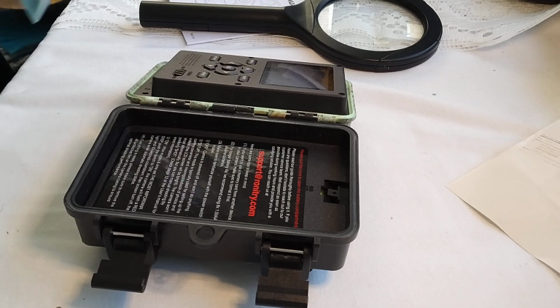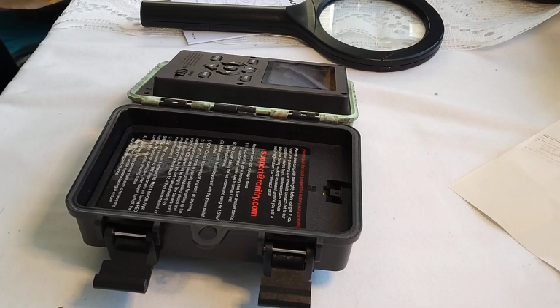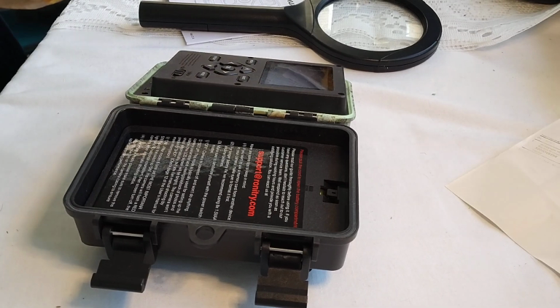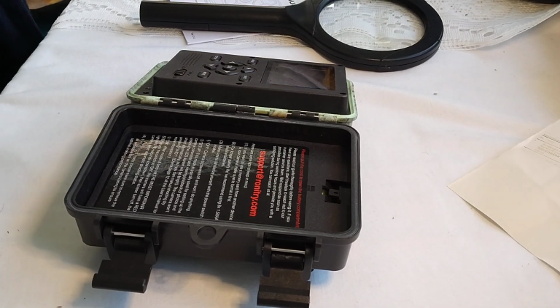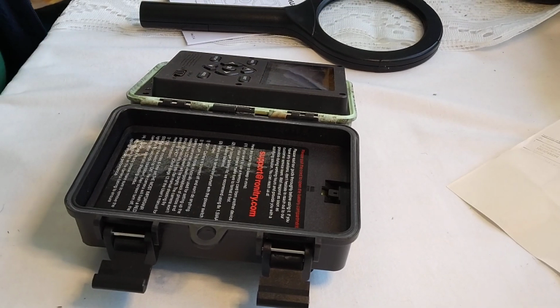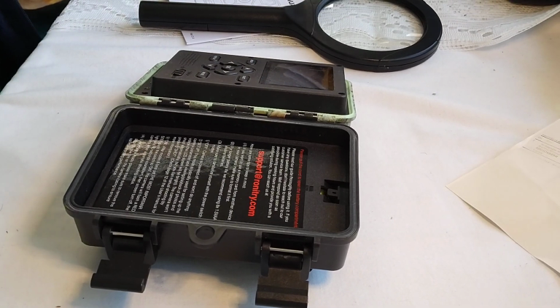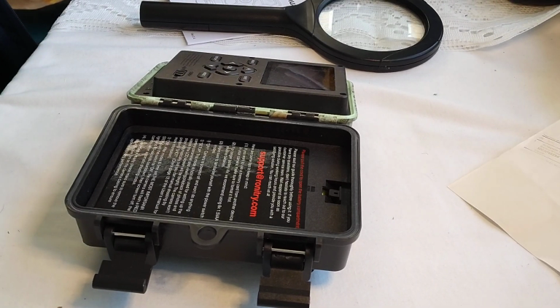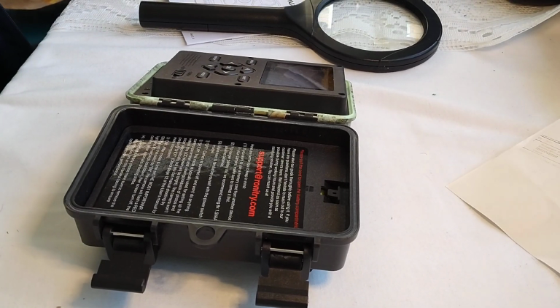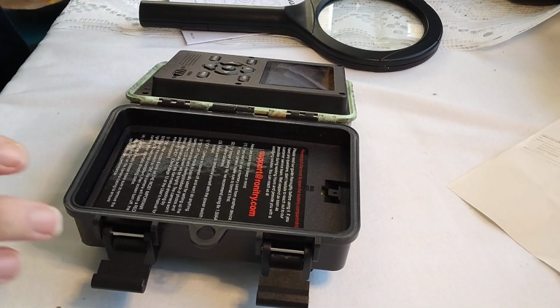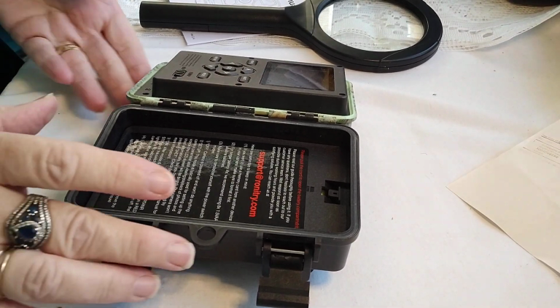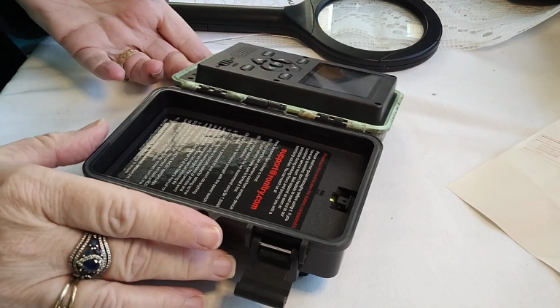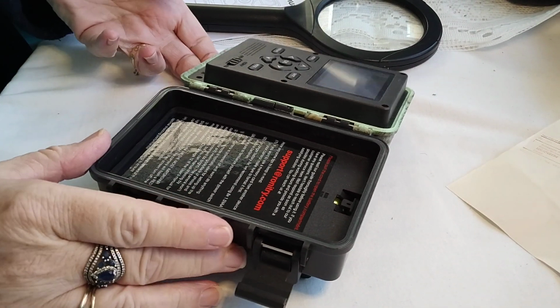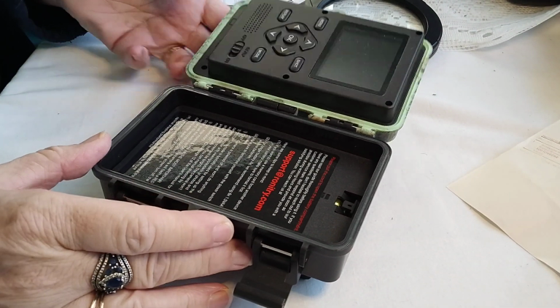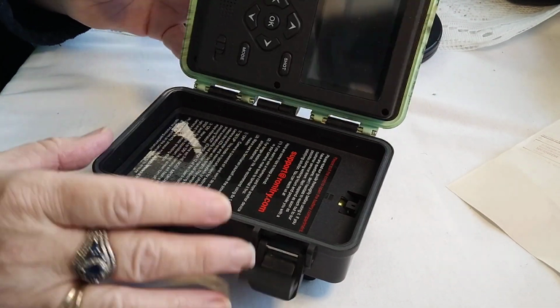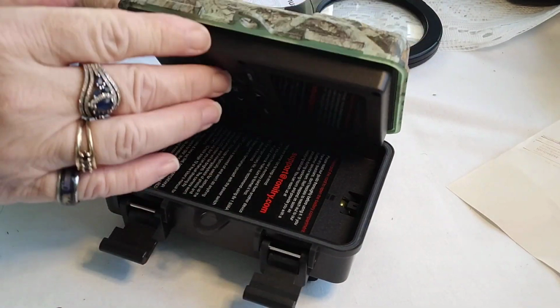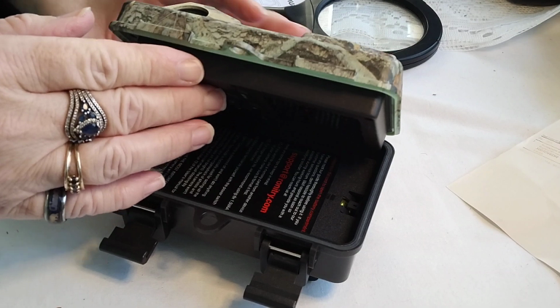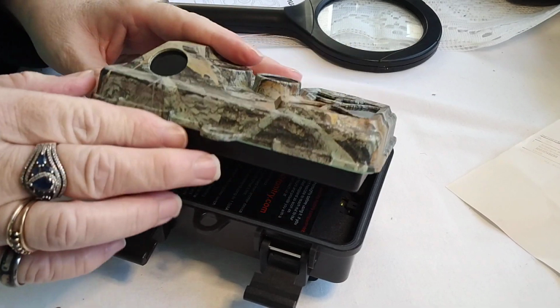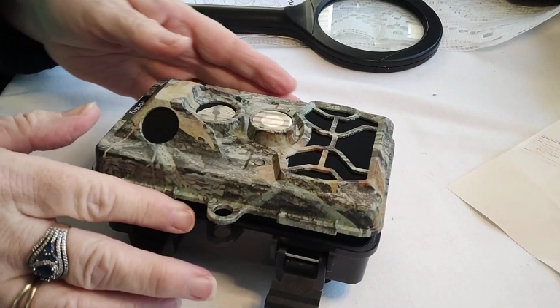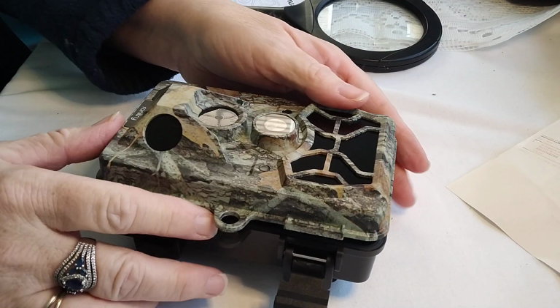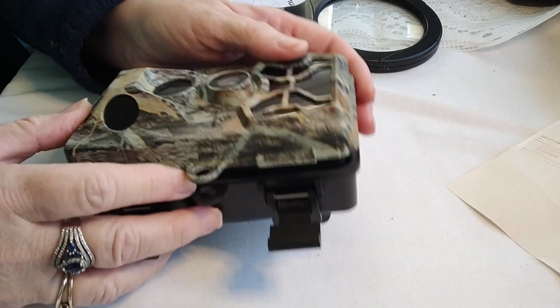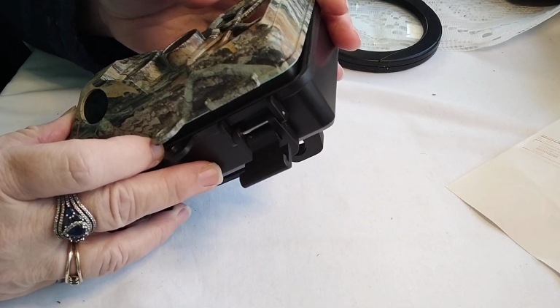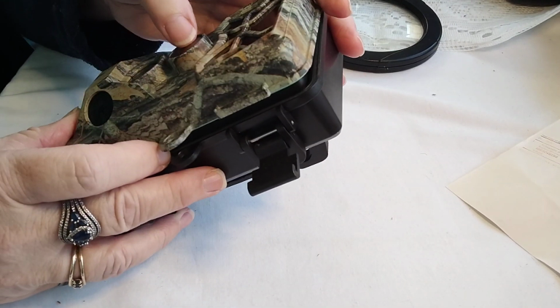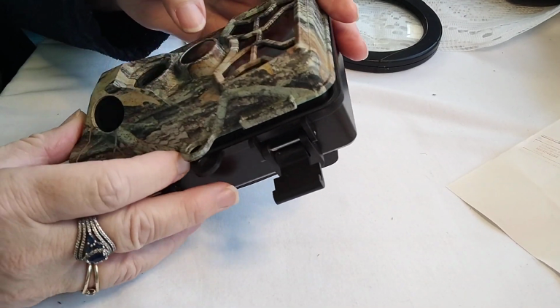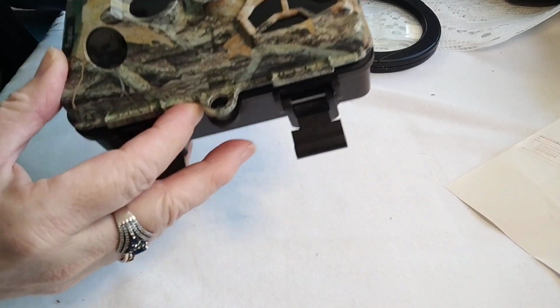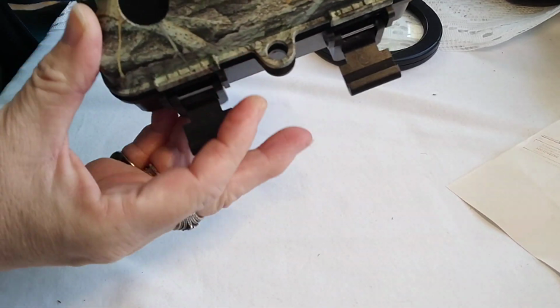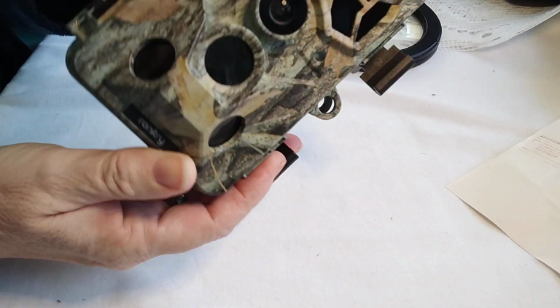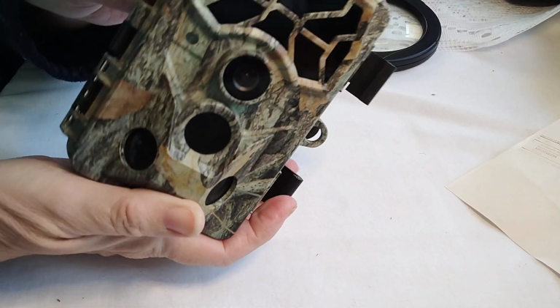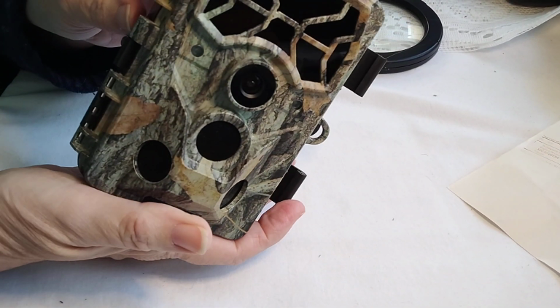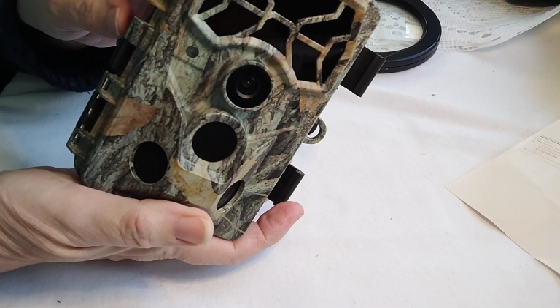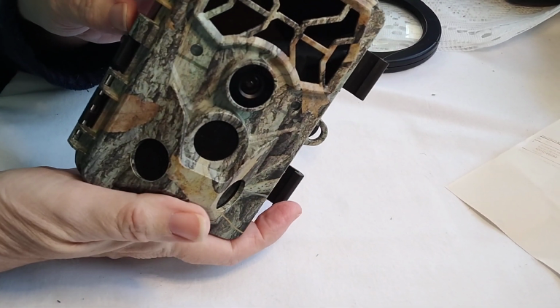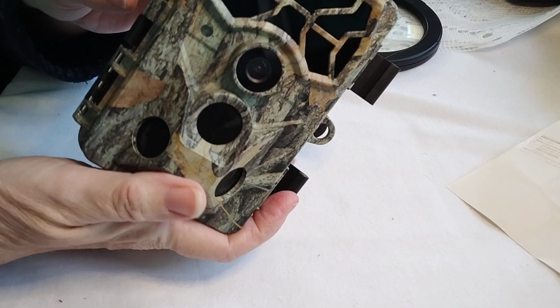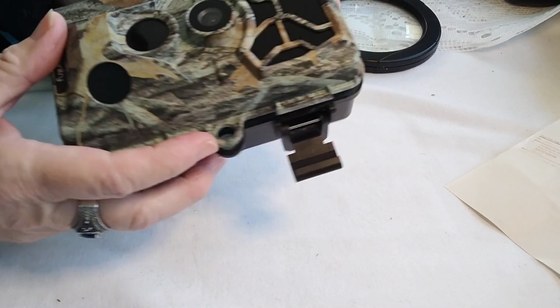Hello, welcome to my channel, Connection of Lives and Interests, and this is Sharon coming to you with — God help me figure this out.